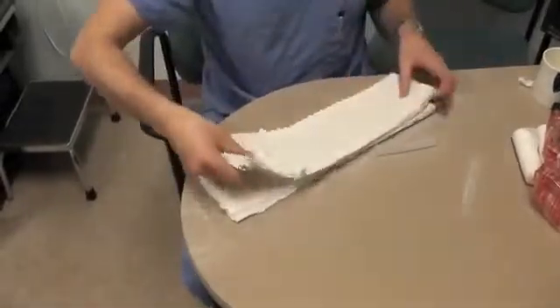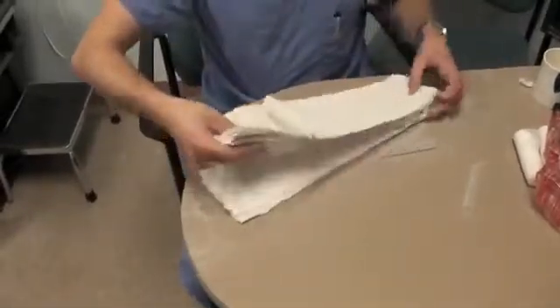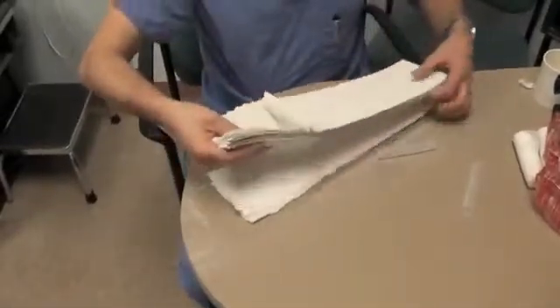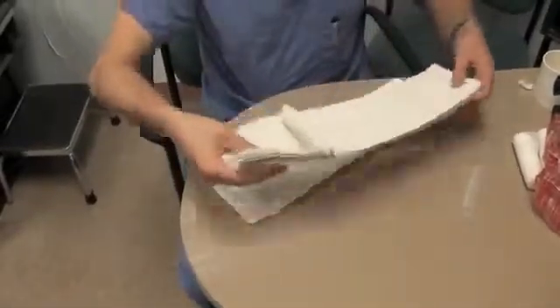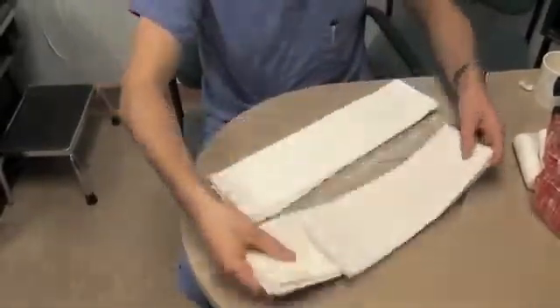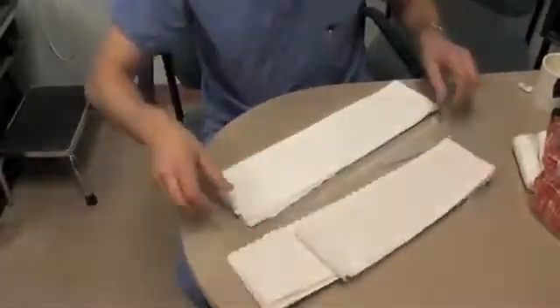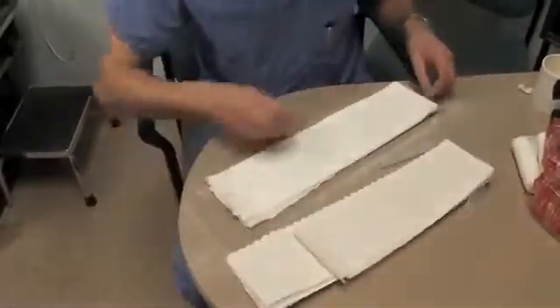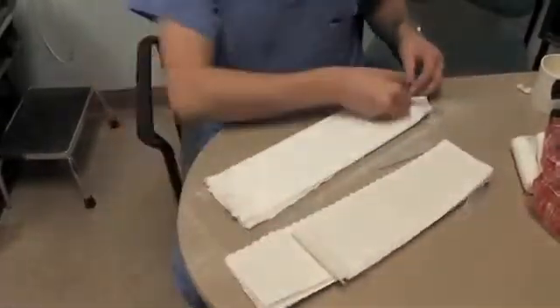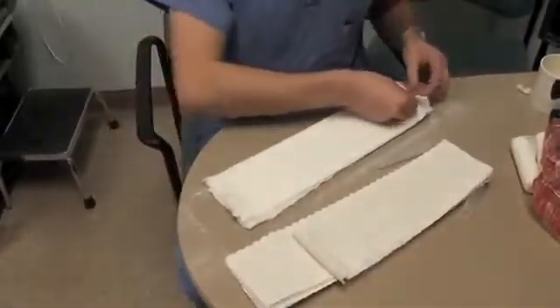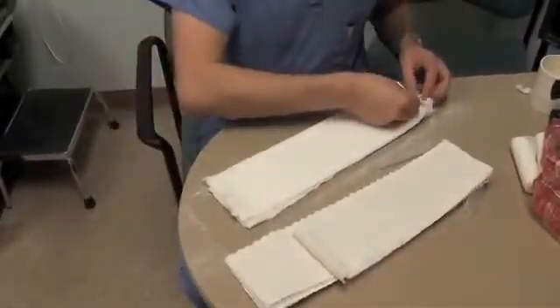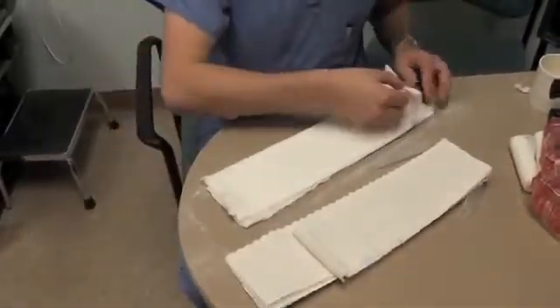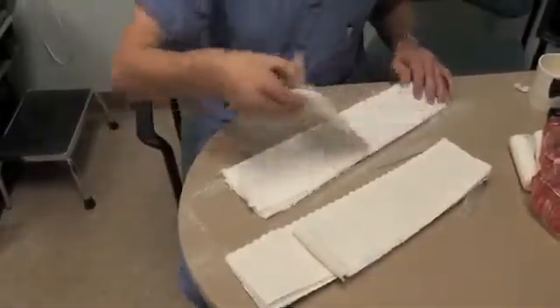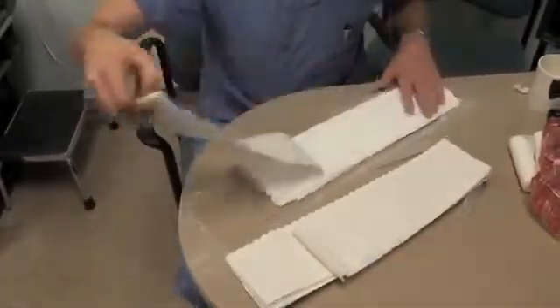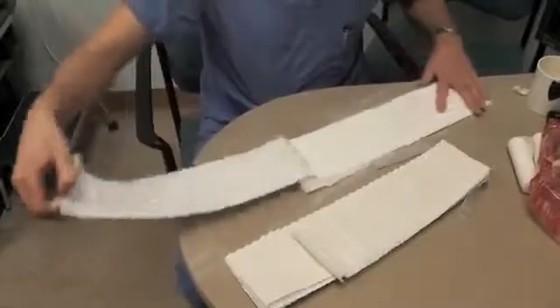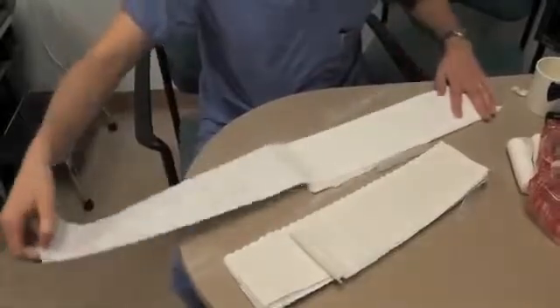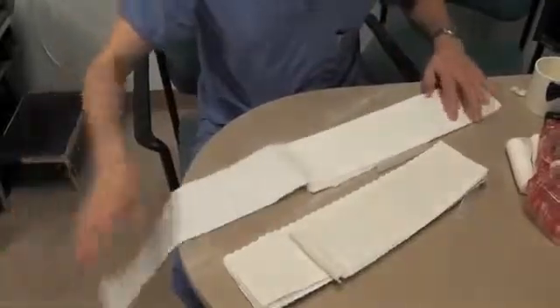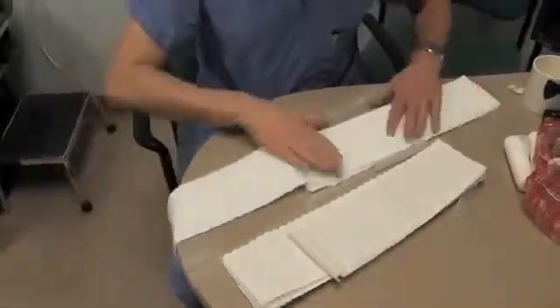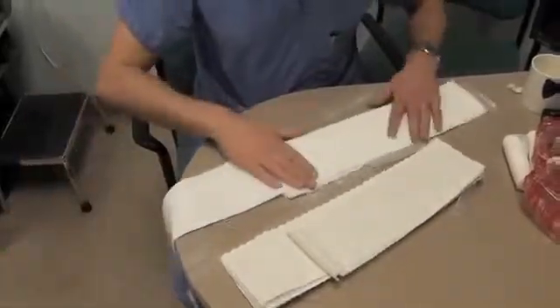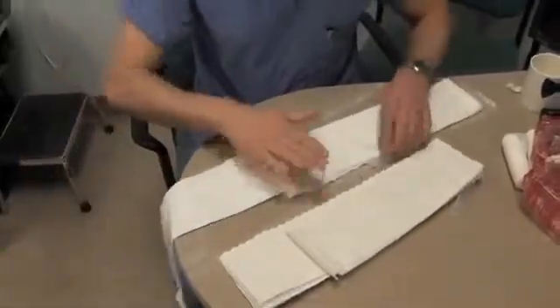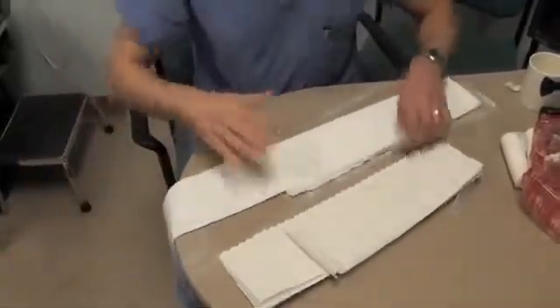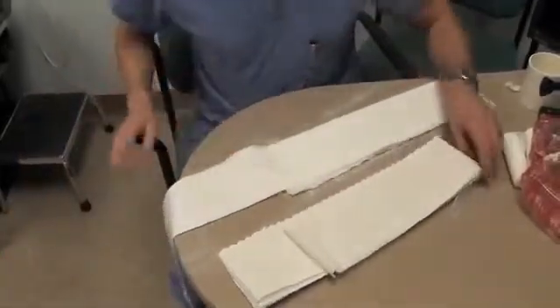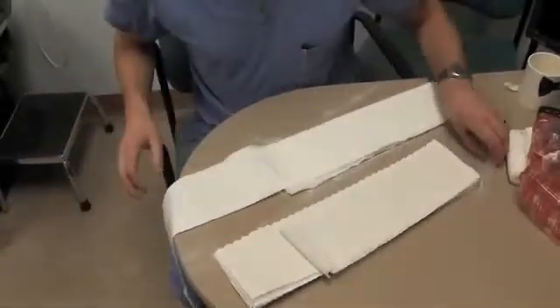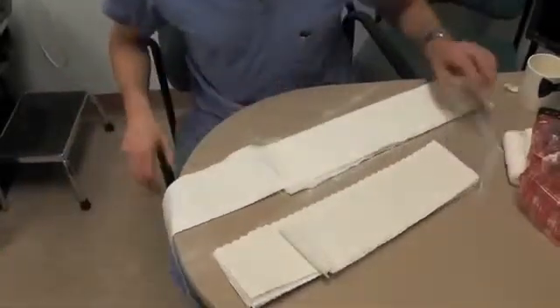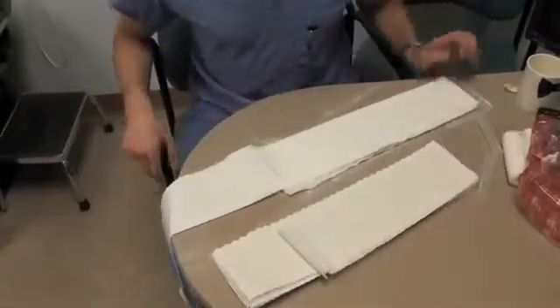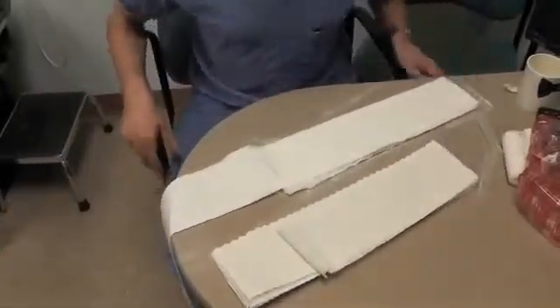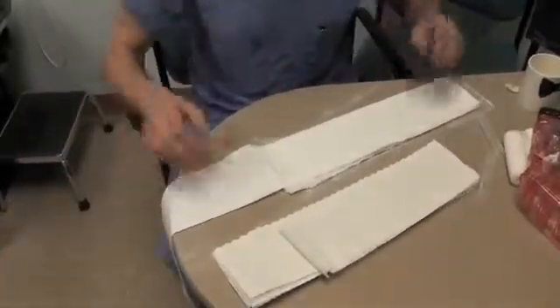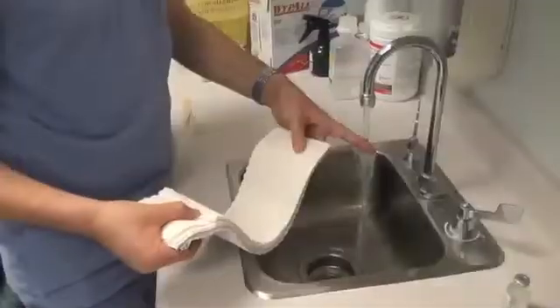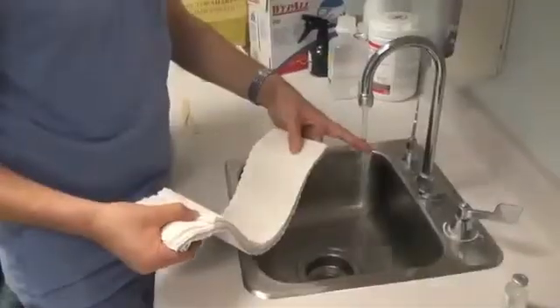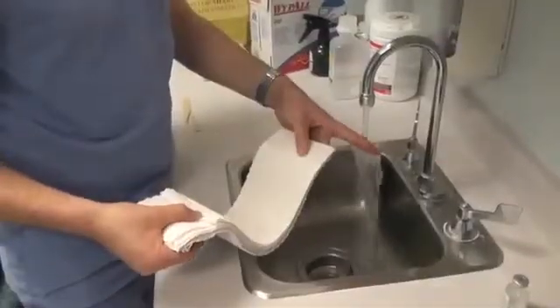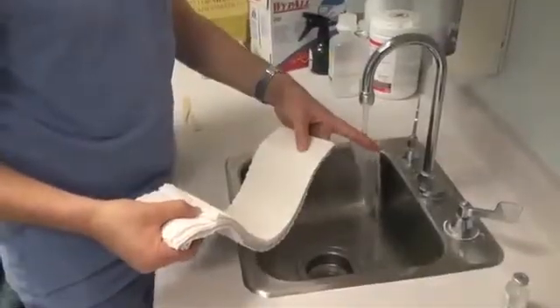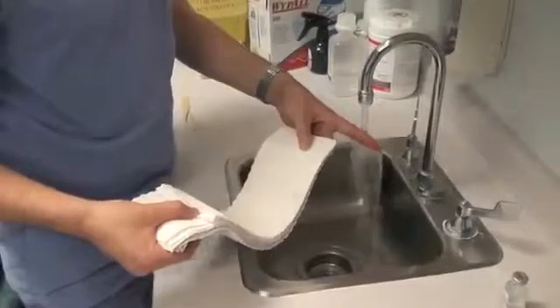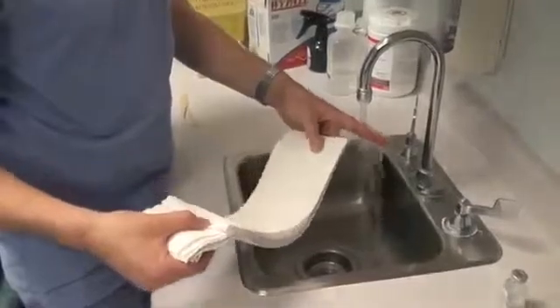We now have our plaster cut to length and our web roll also to length. We'll wet the plaster using lukewarm water.